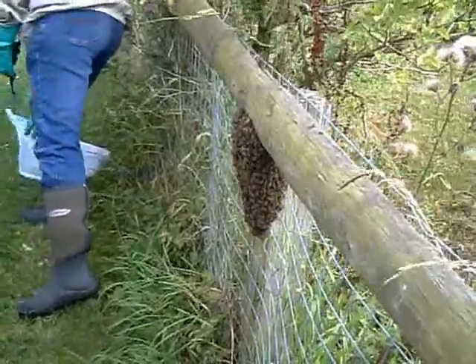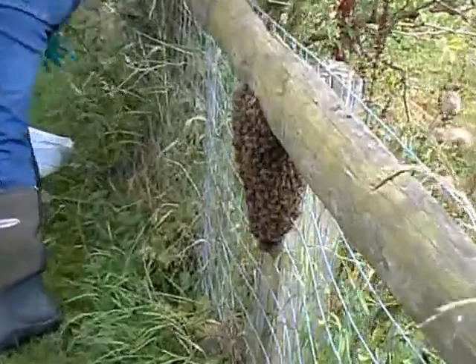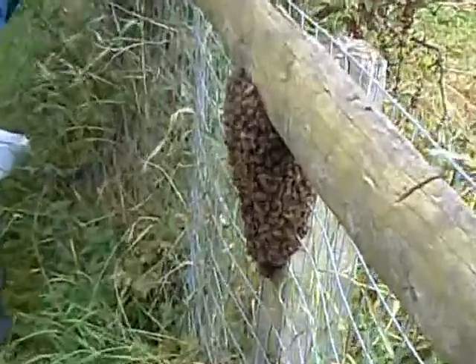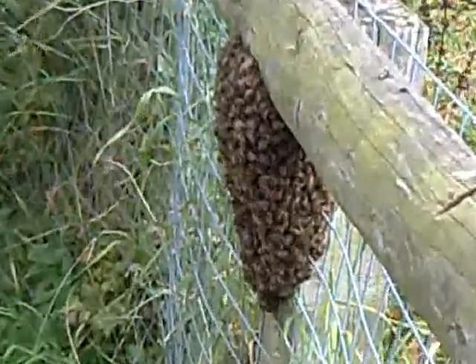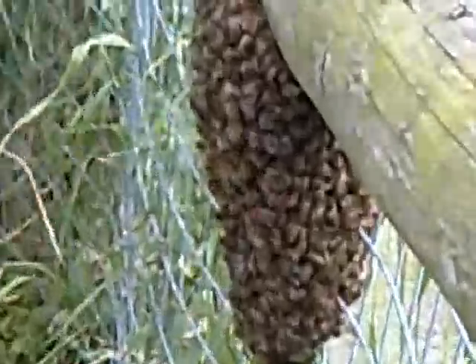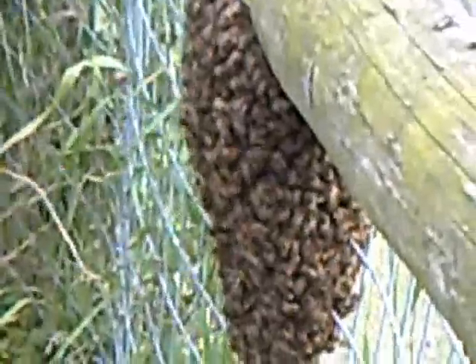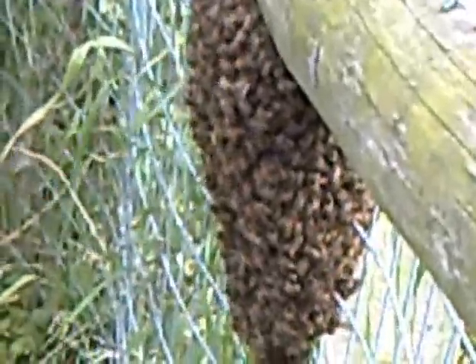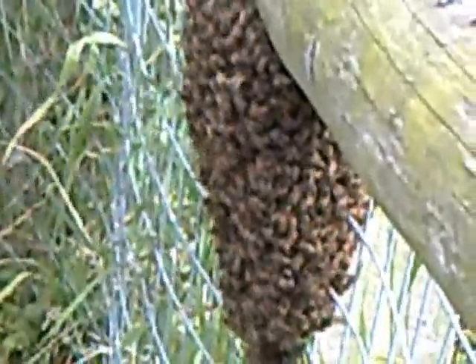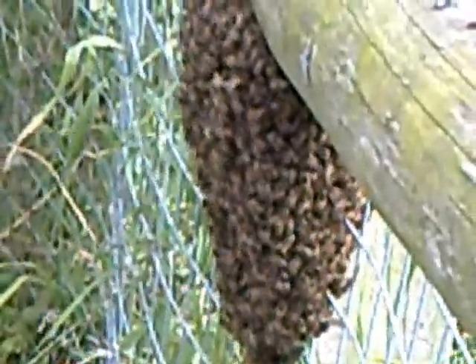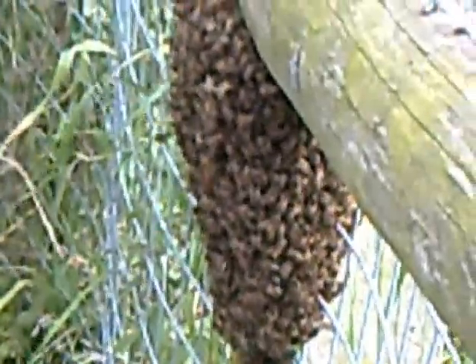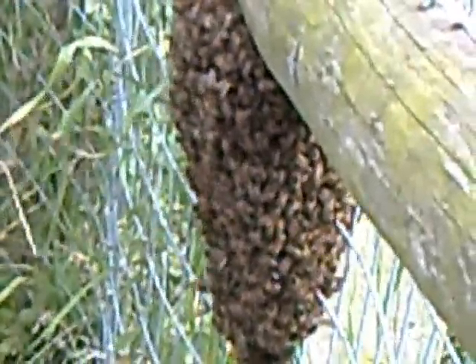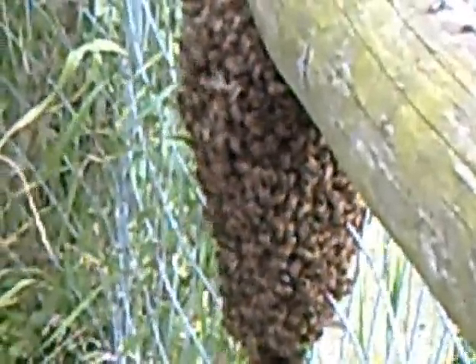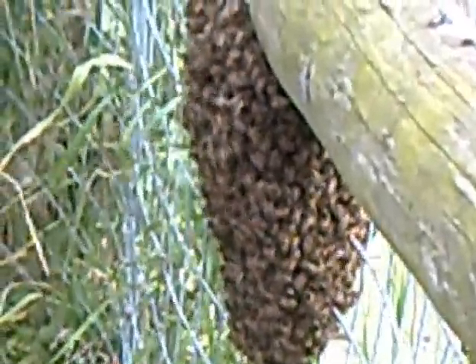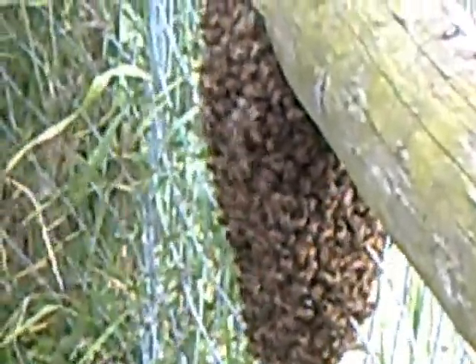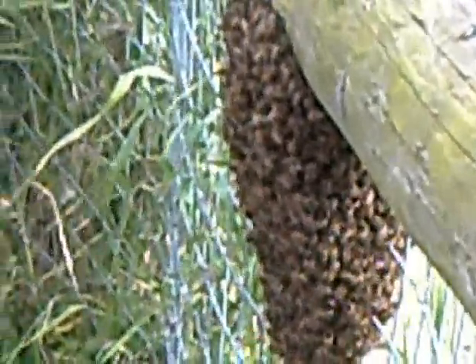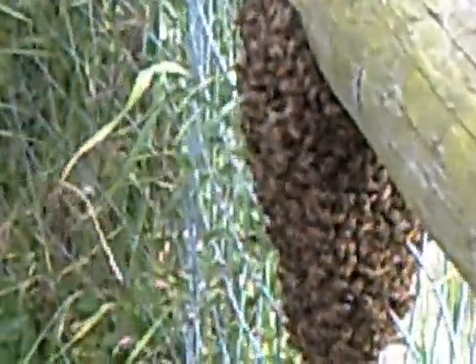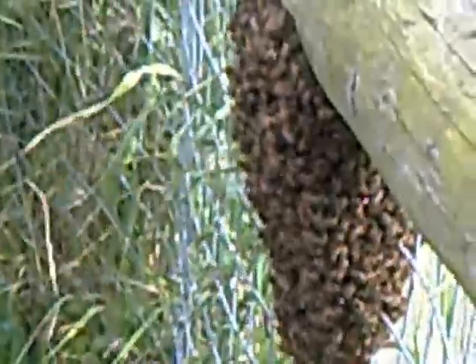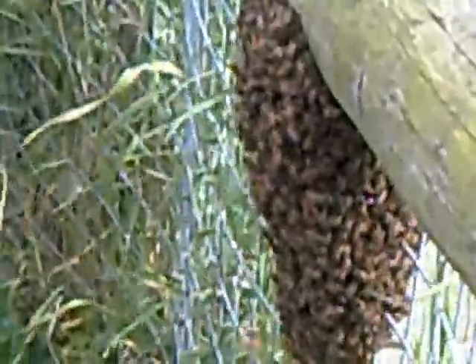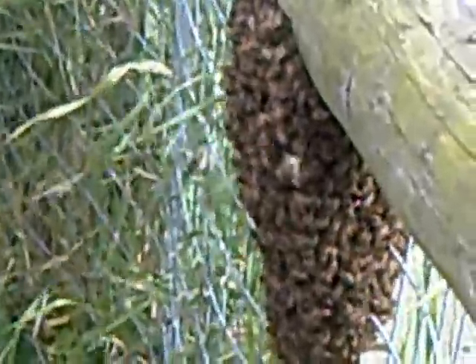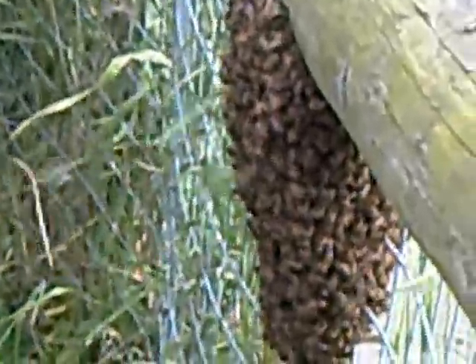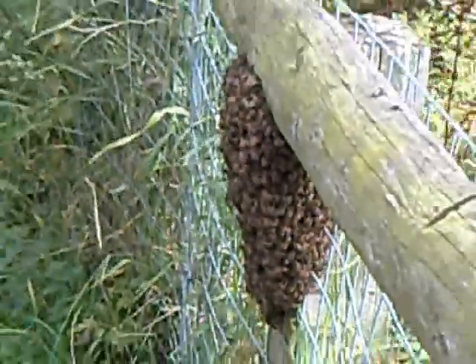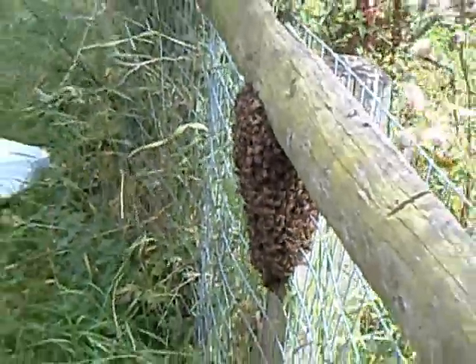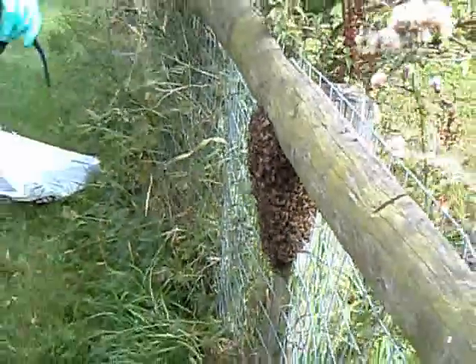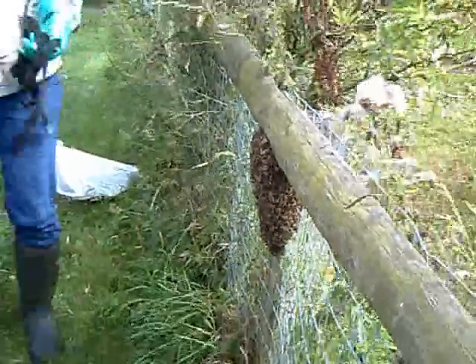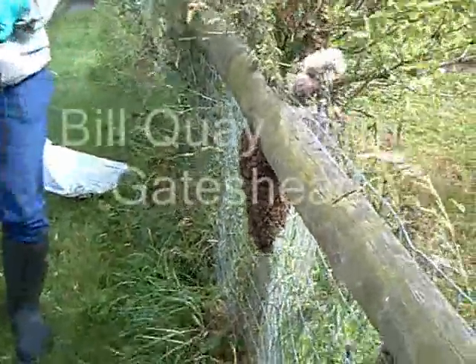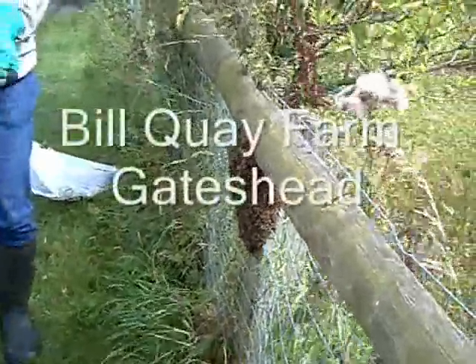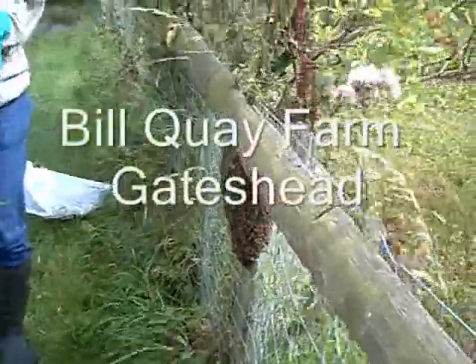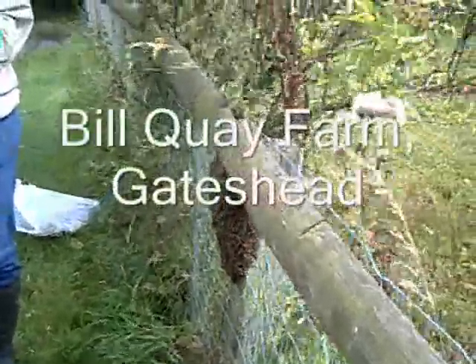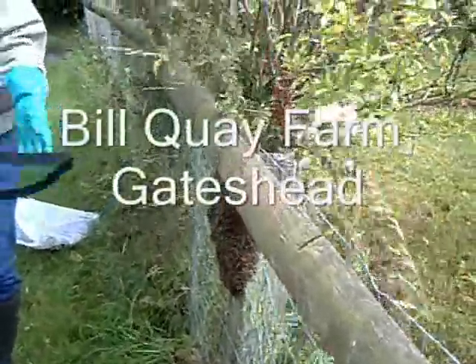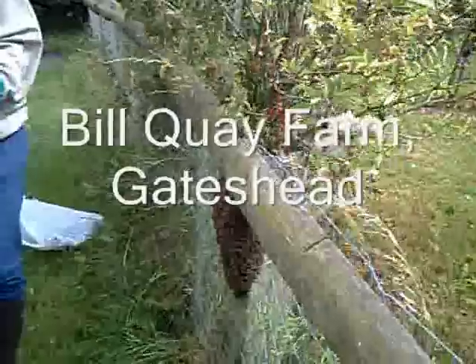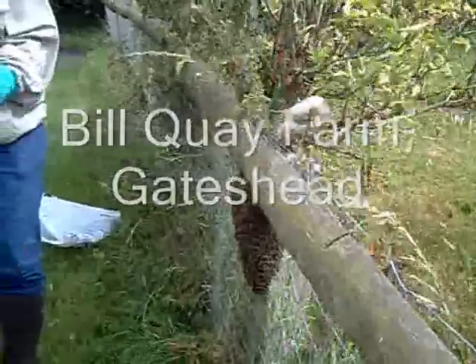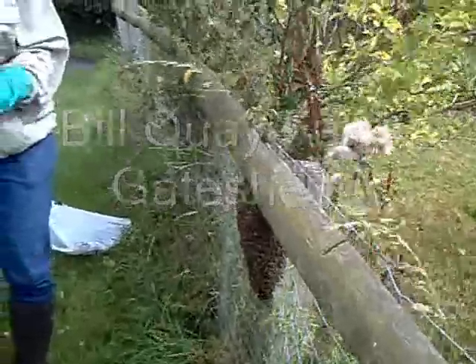I think what we can do, Kim, is just manually take it in. So if we put — can you put that one on there? Can I get this underneath first? Do I need it? Yes.